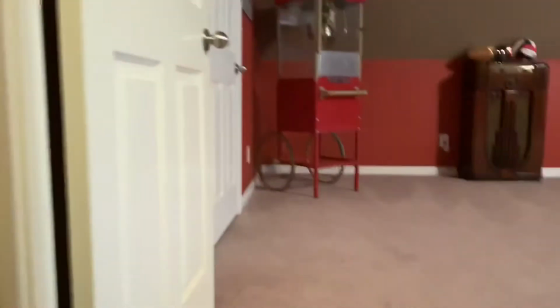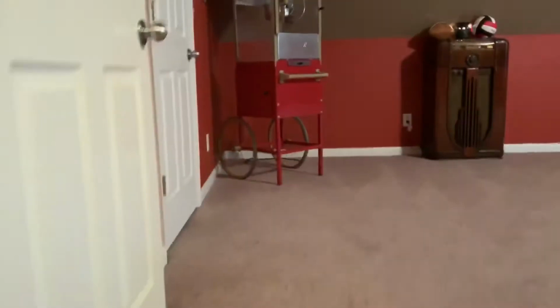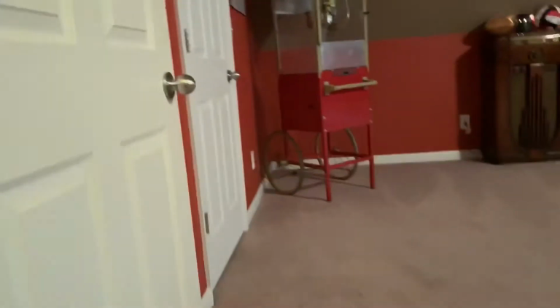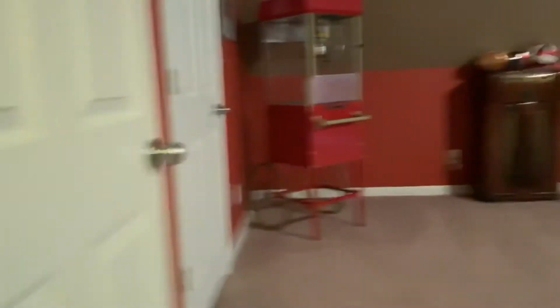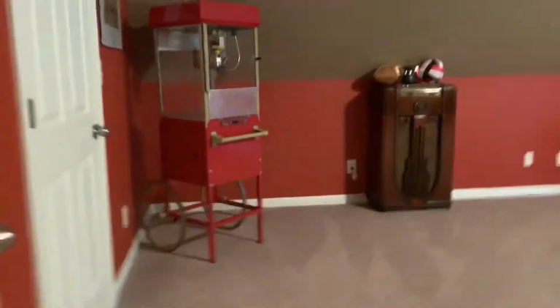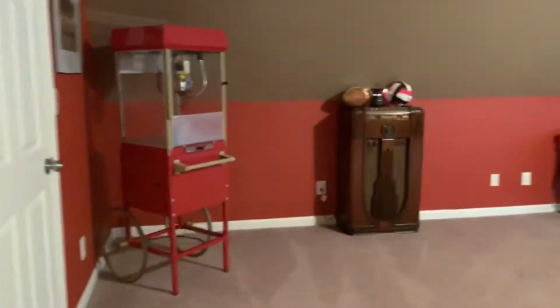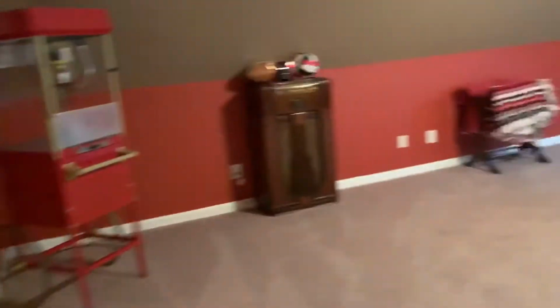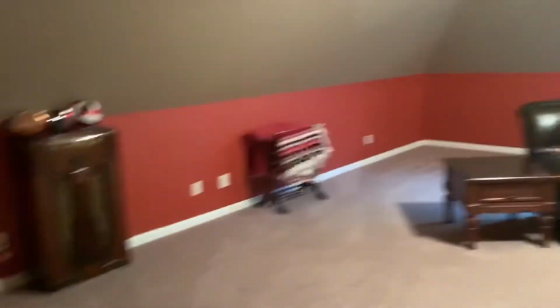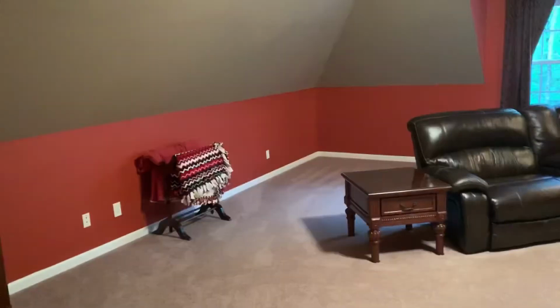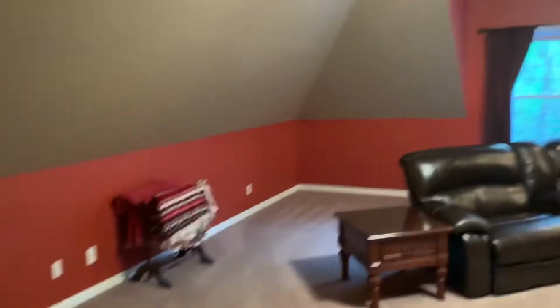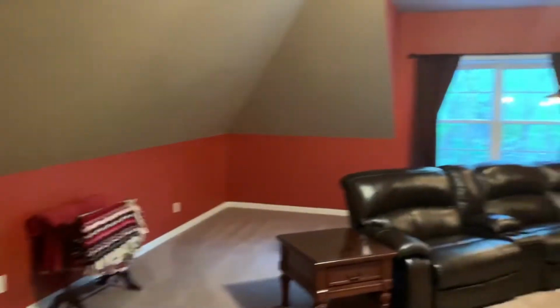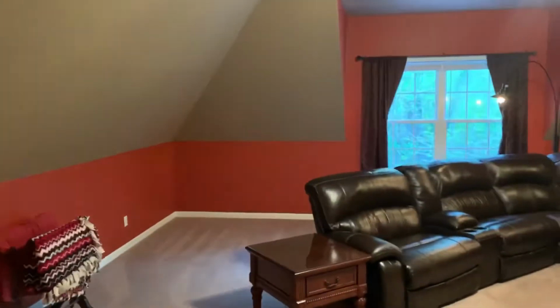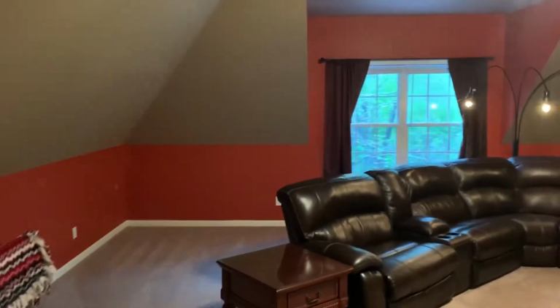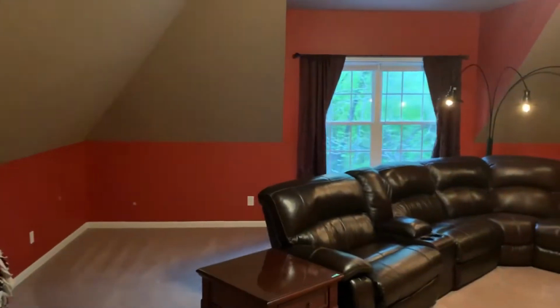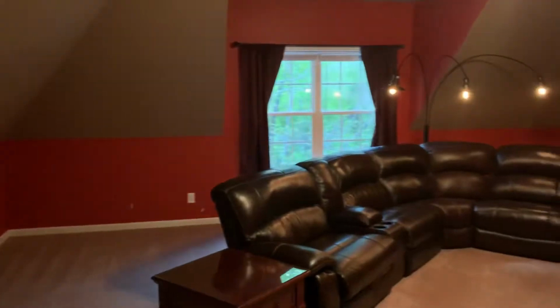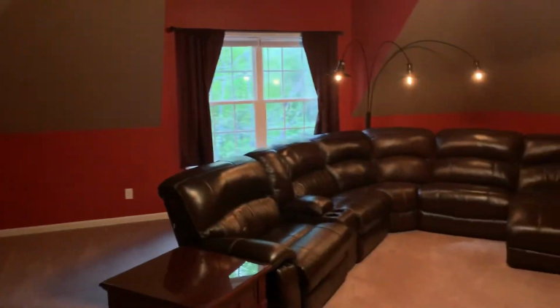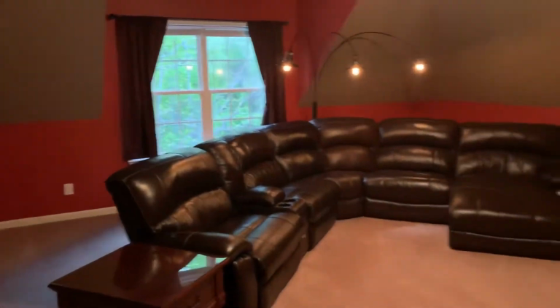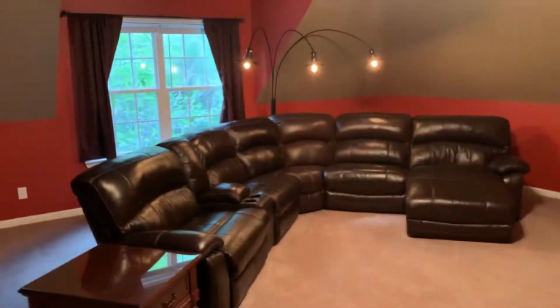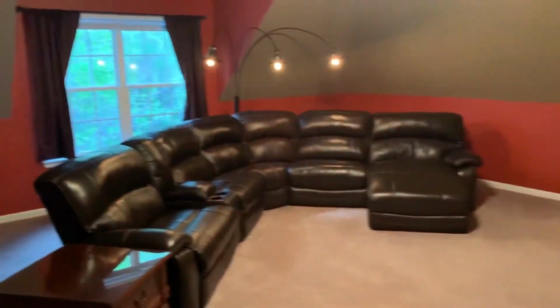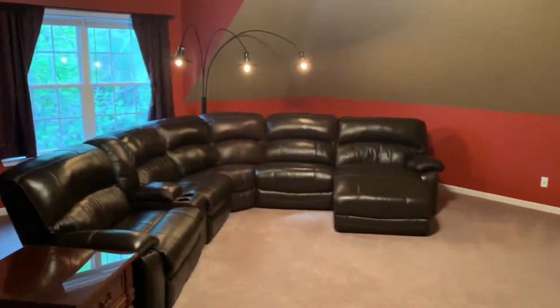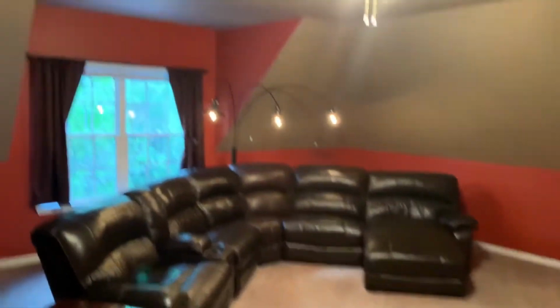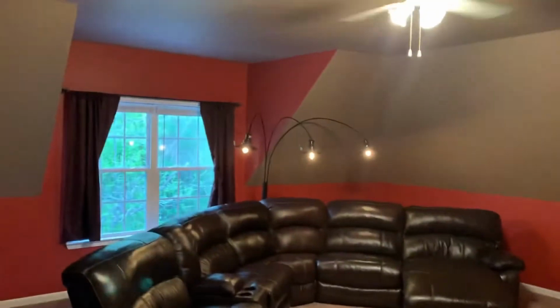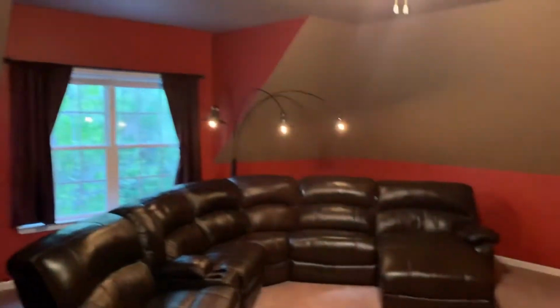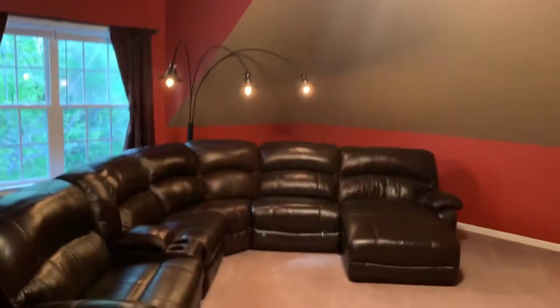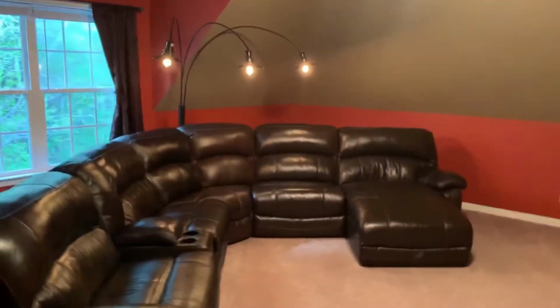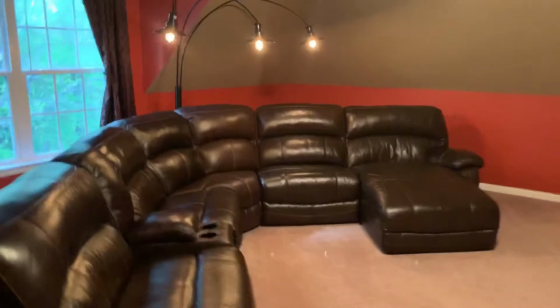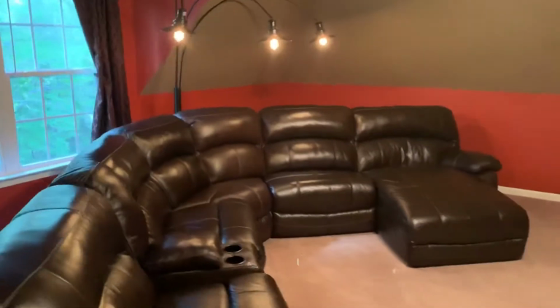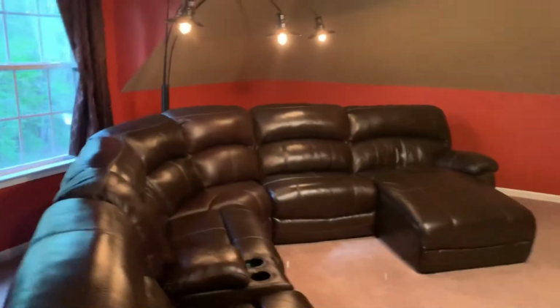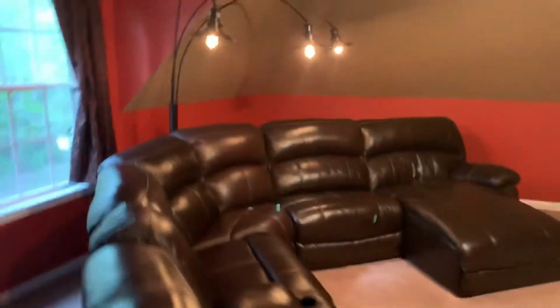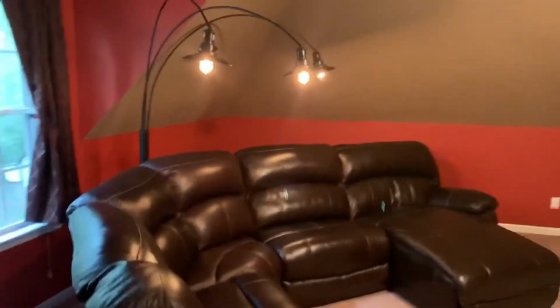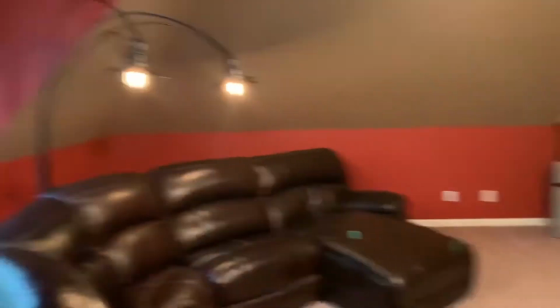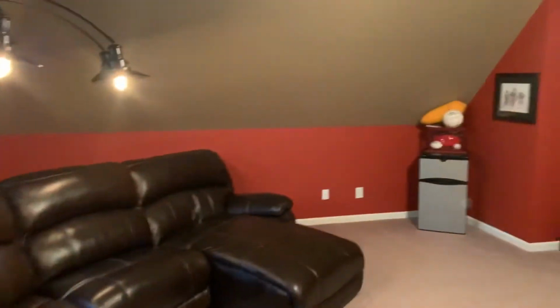Bonus room above the garage — this big bonus room could be used for a little theater.